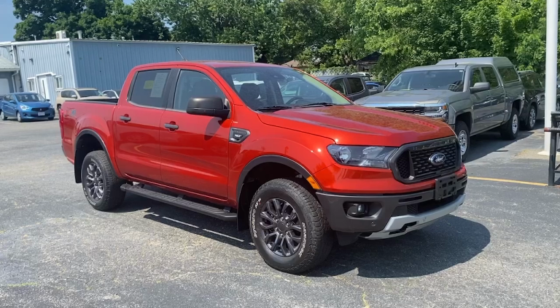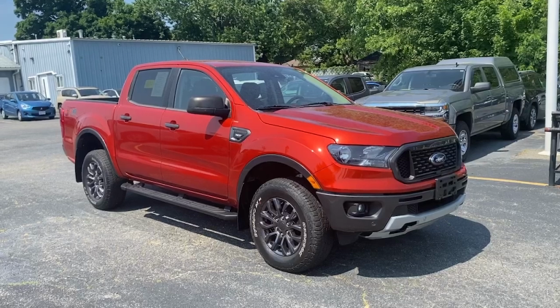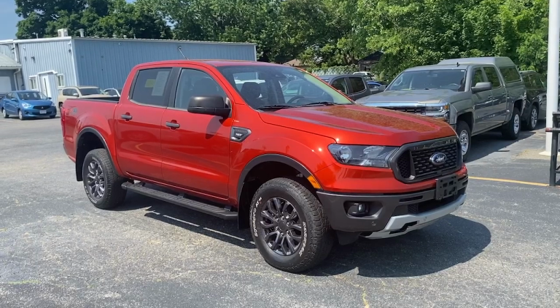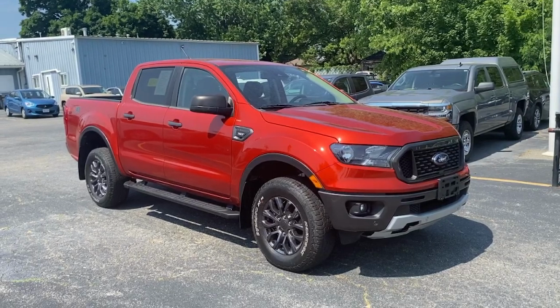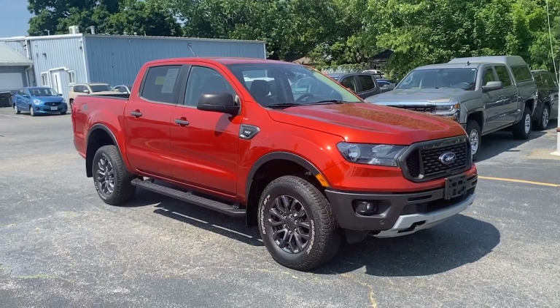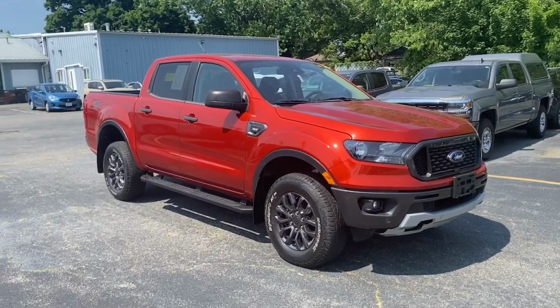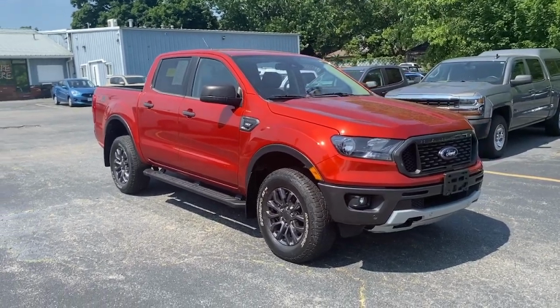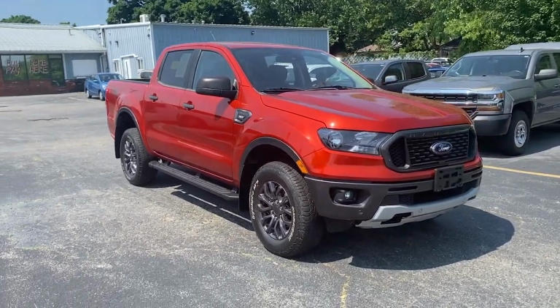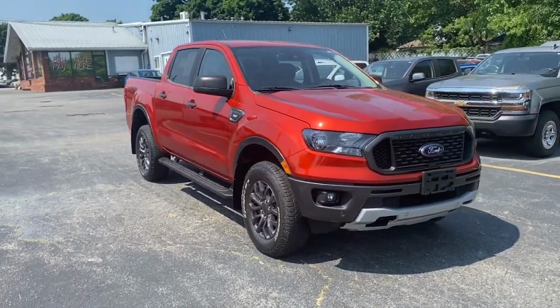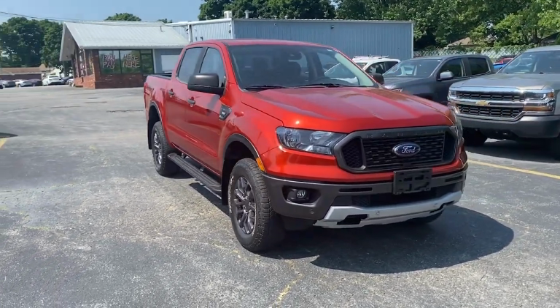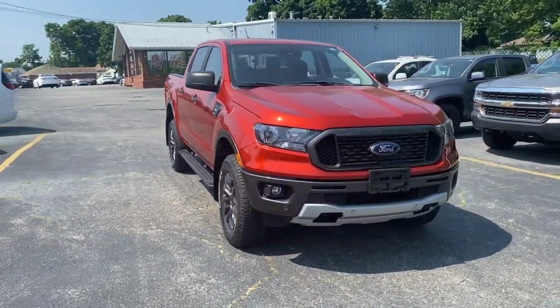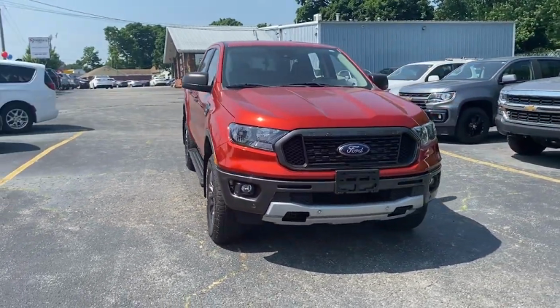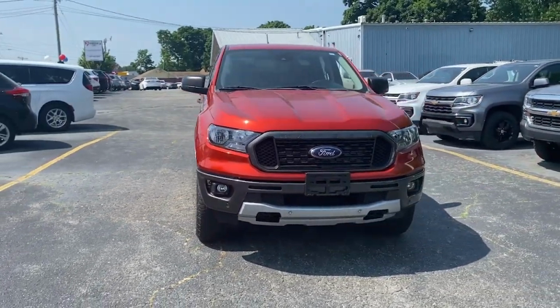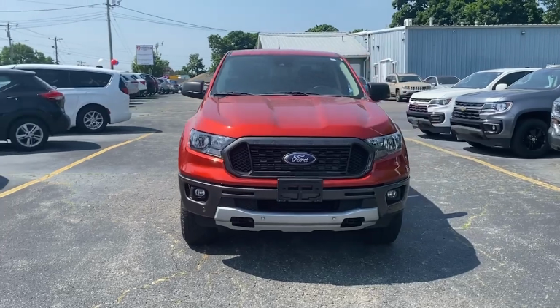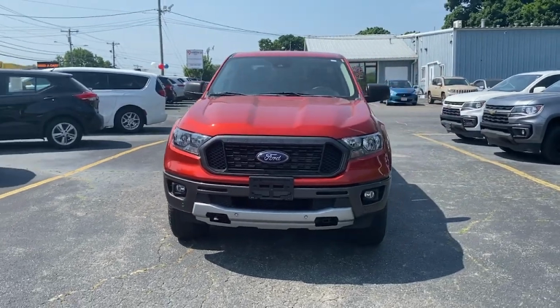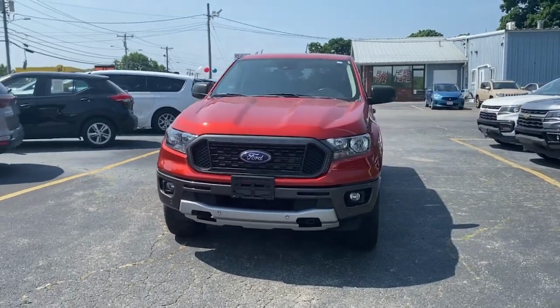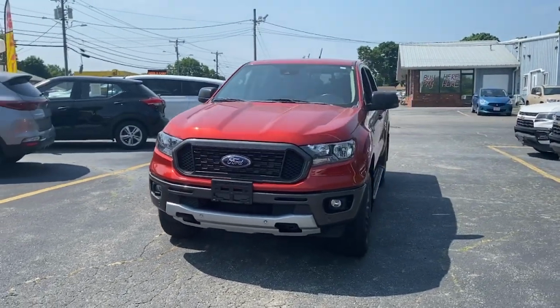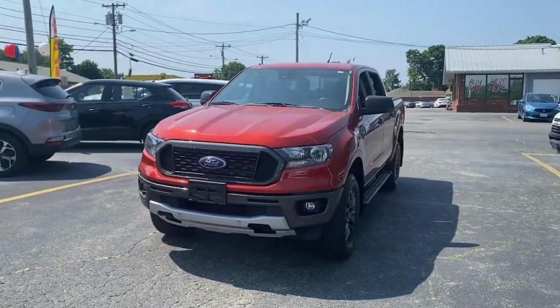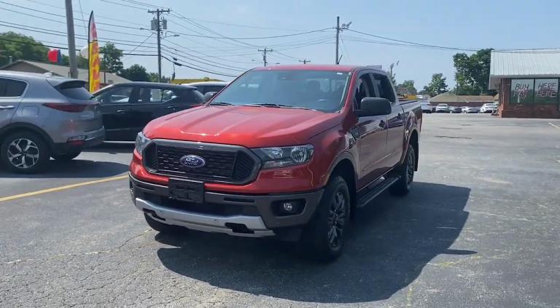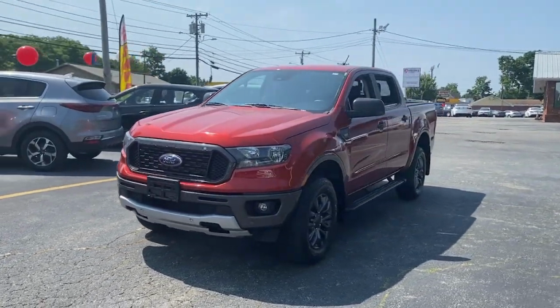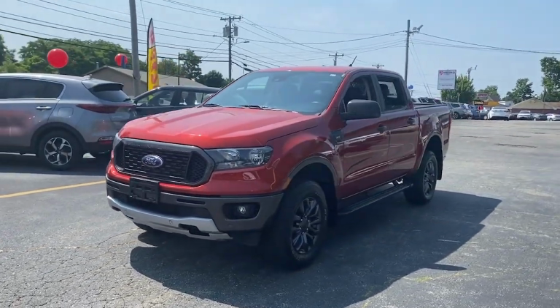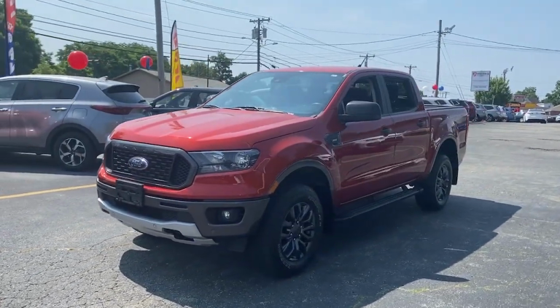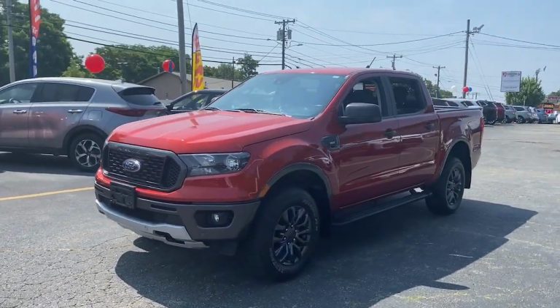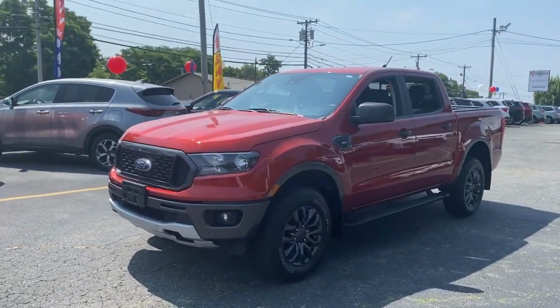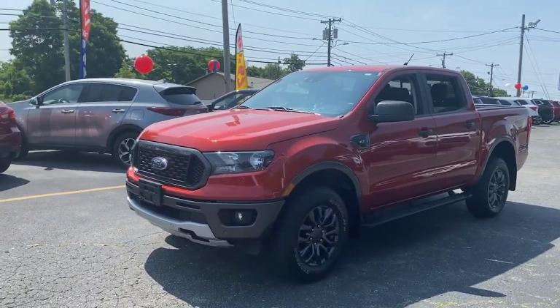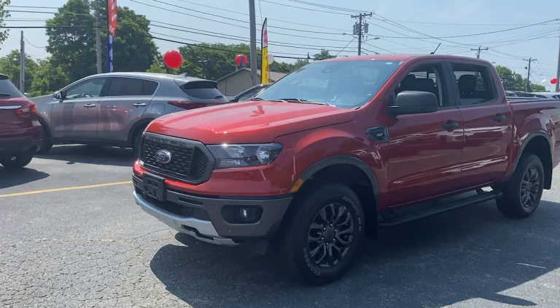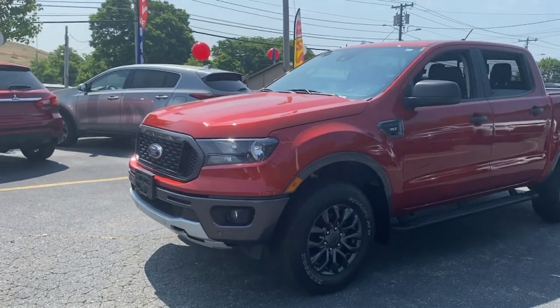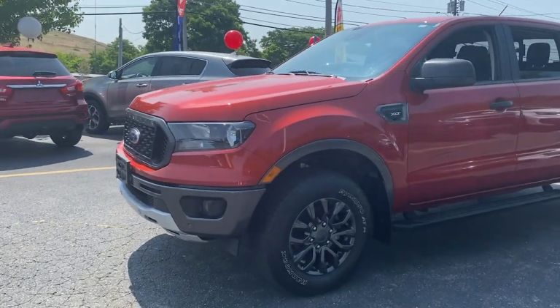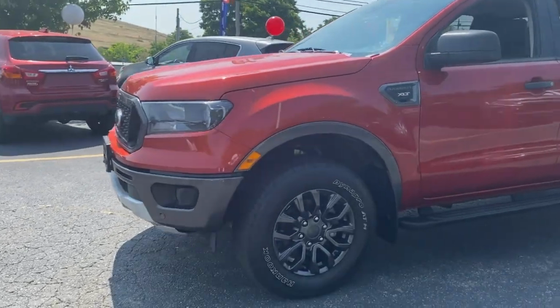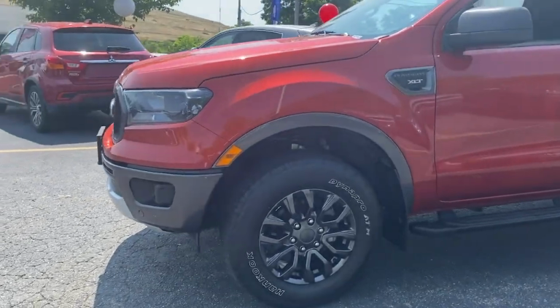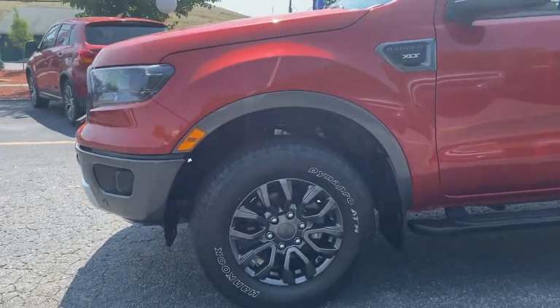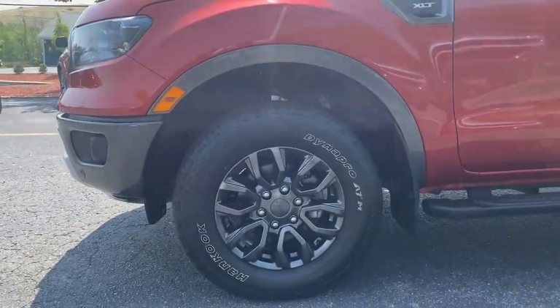Go home happy with the 2019 Ford Ranger. This vehicle is an outstanding buy with fewer than 40,000 miles on the odometer. Here's a Ford Ranger, the midsize pickup that's both smart and tough.